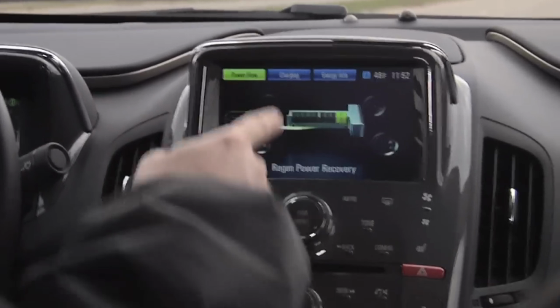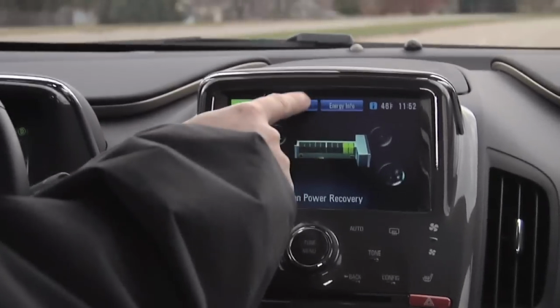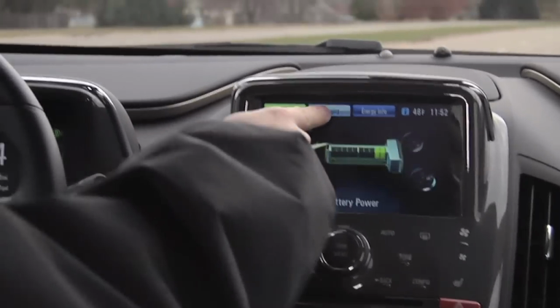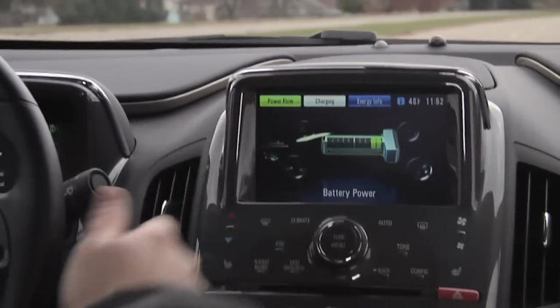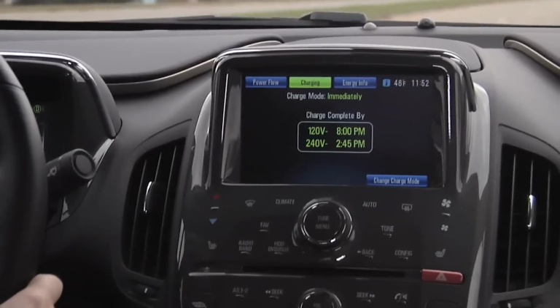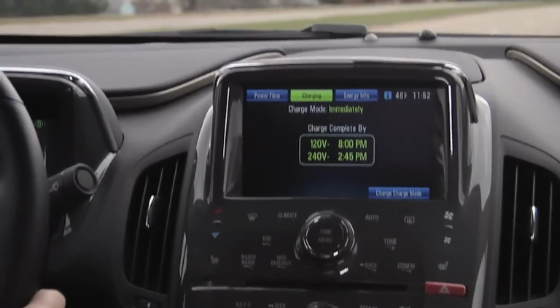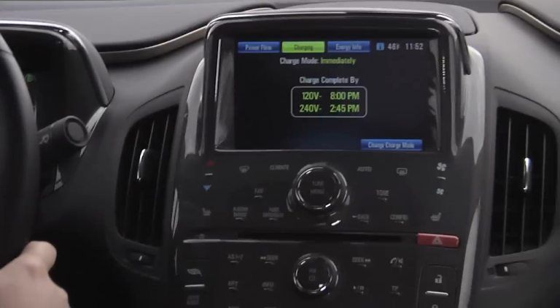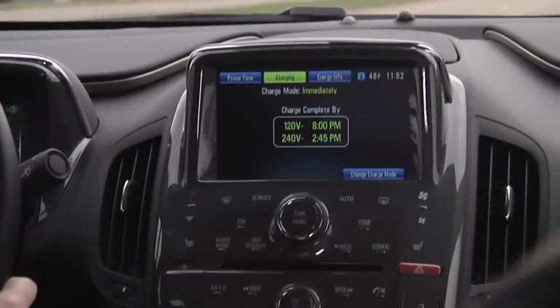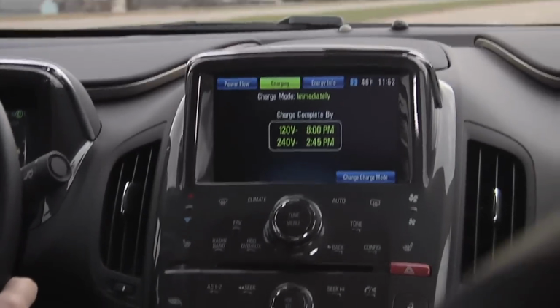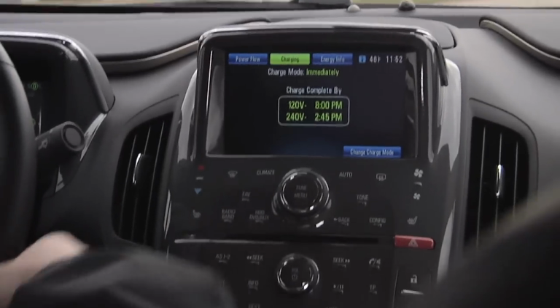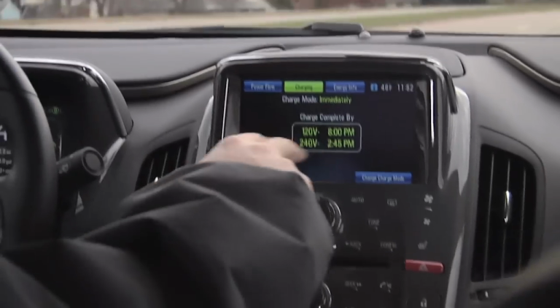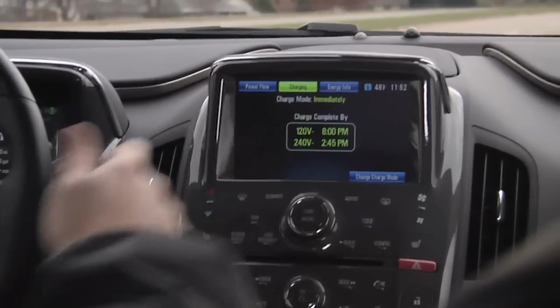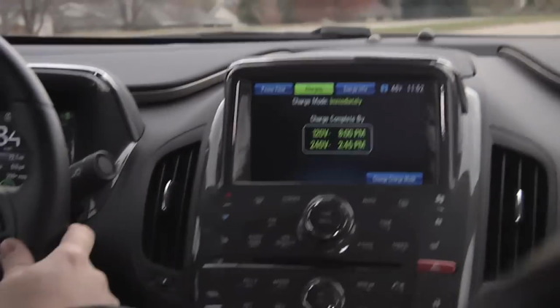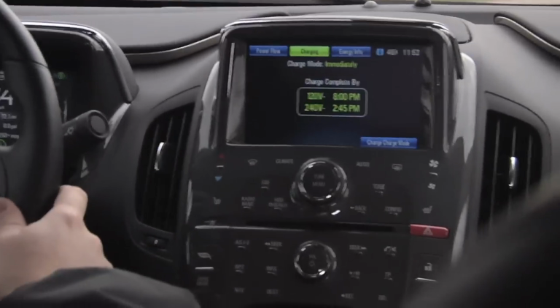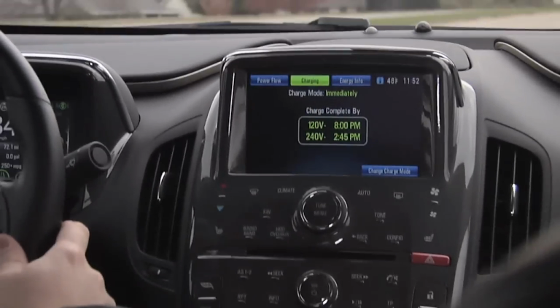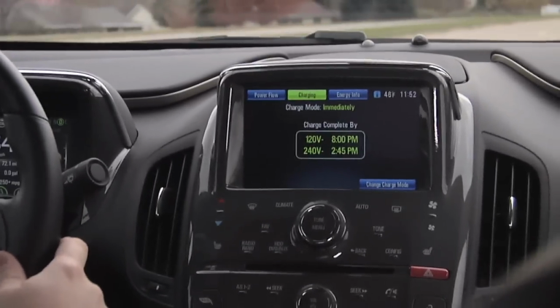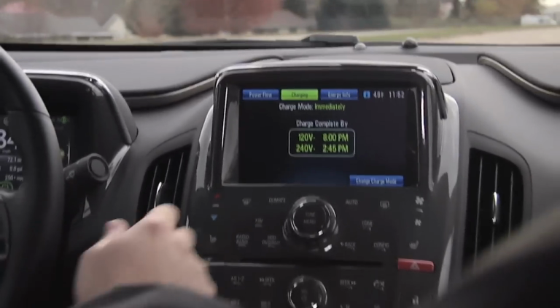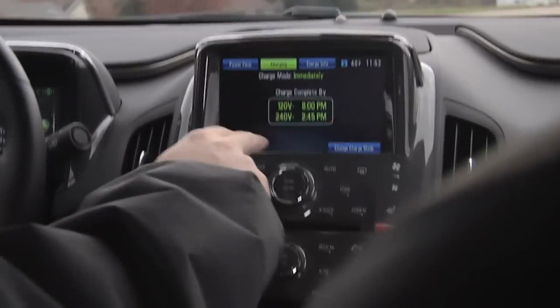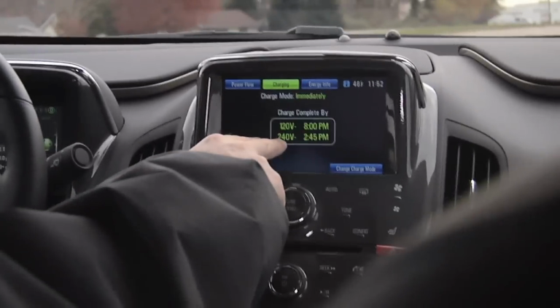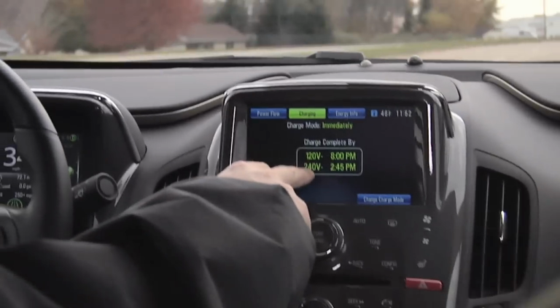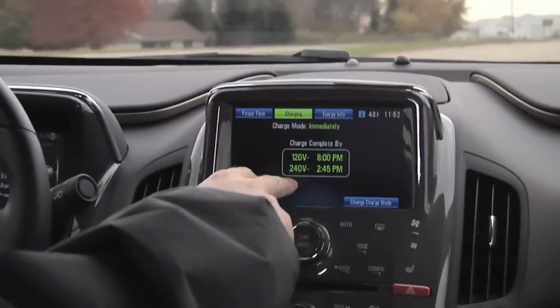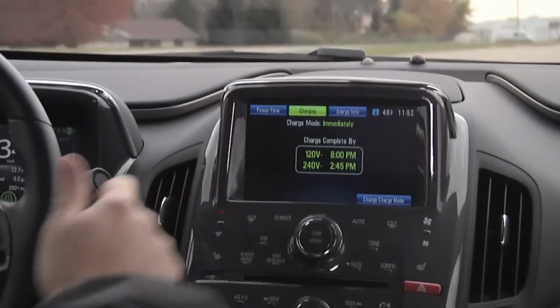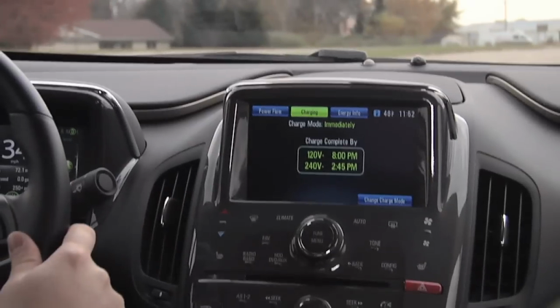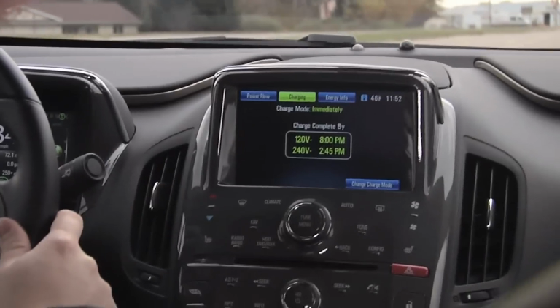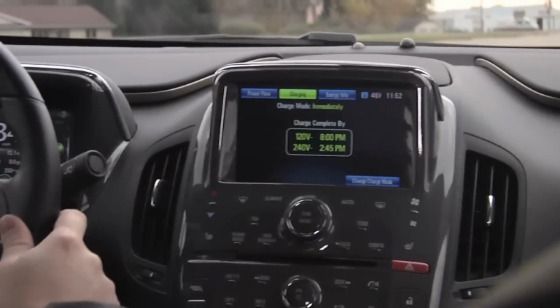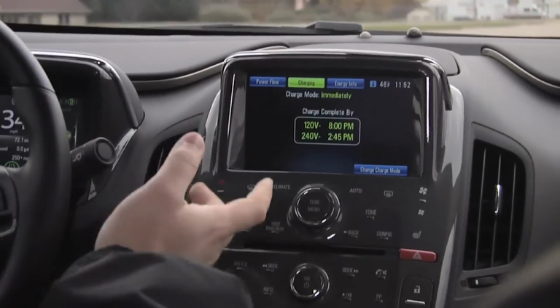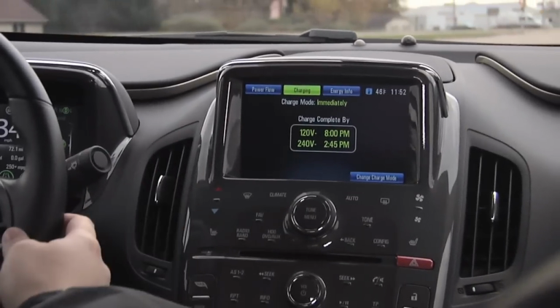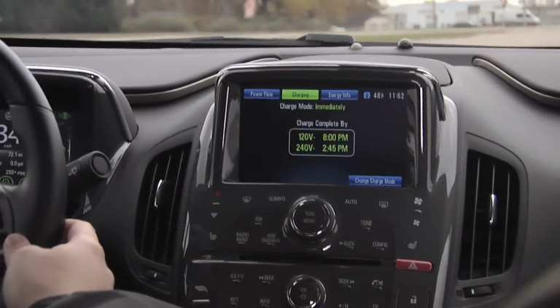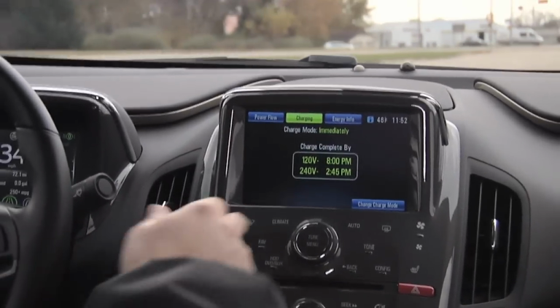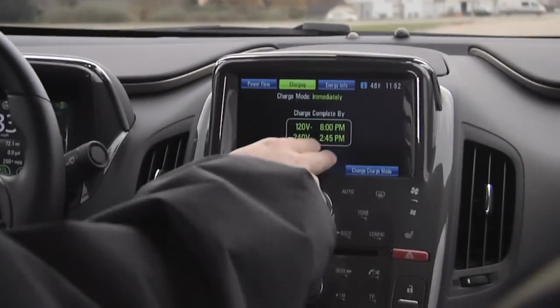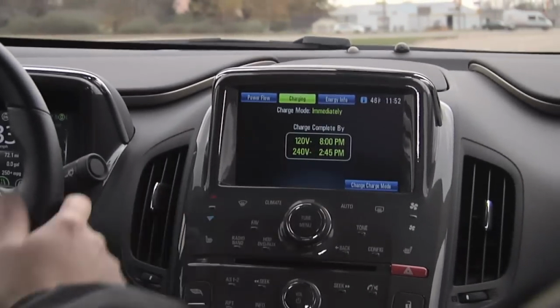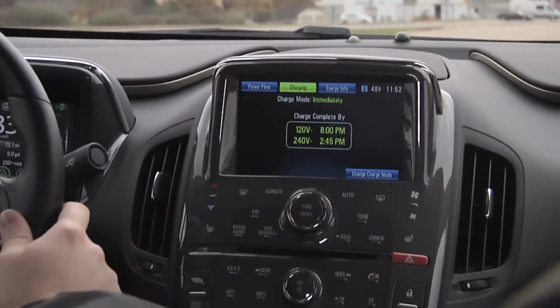For charging capabilities, the screen here will tell me that if we plugged in right now, we'd be recharged by 8 this evening — unless we had the 240-volt, which is a custom plug-in you can have installed, and then it would be 2:45.